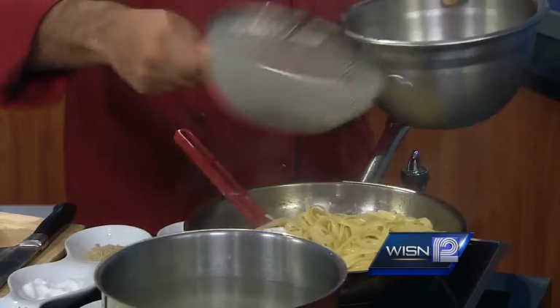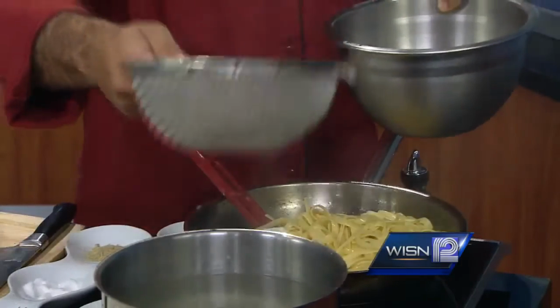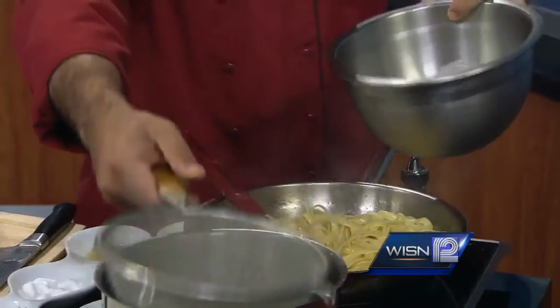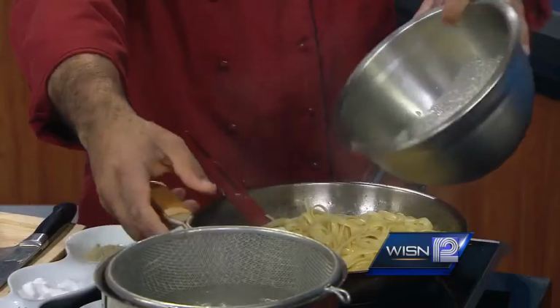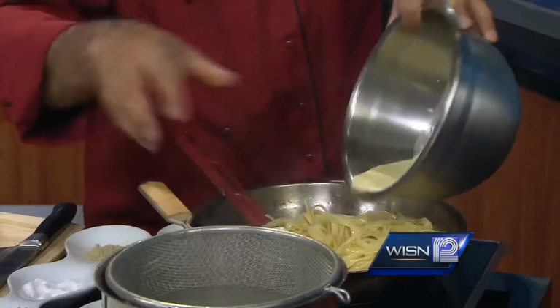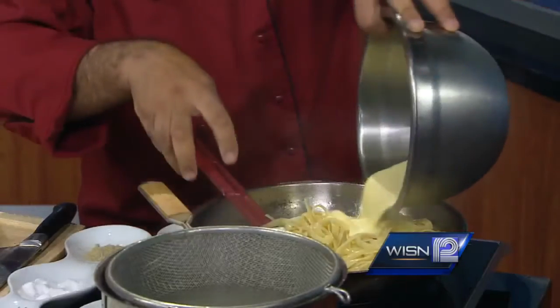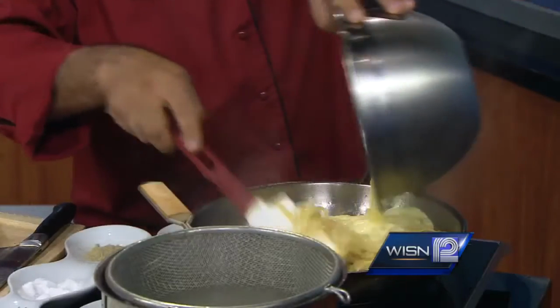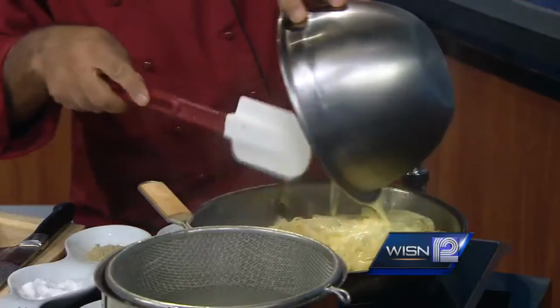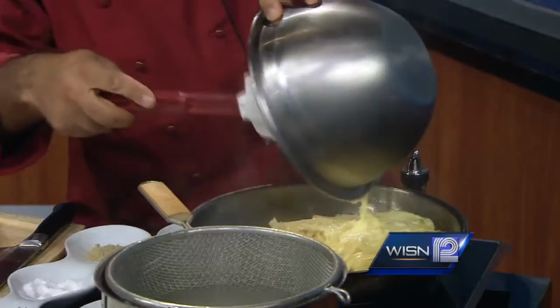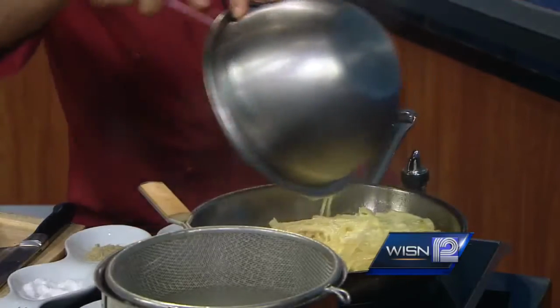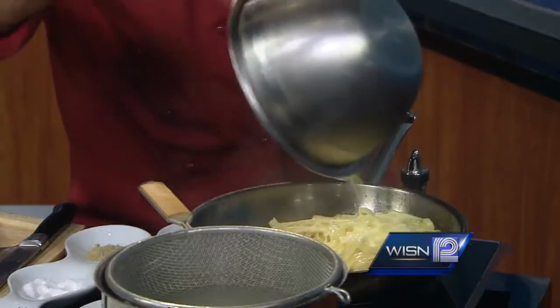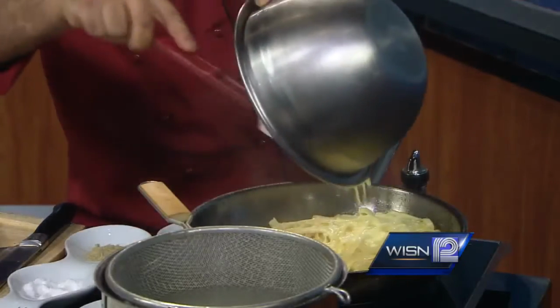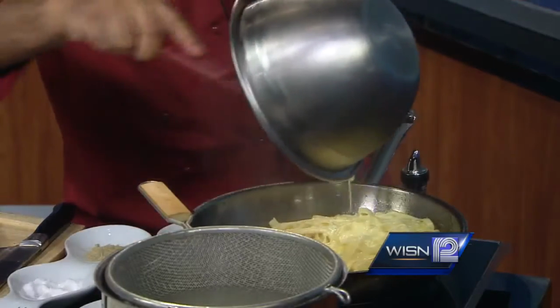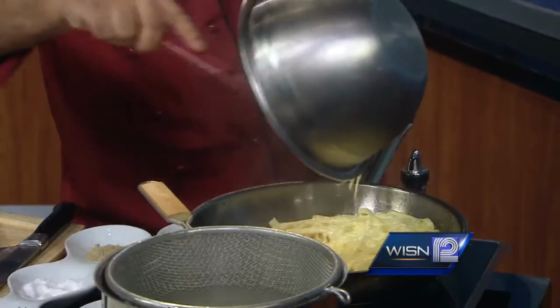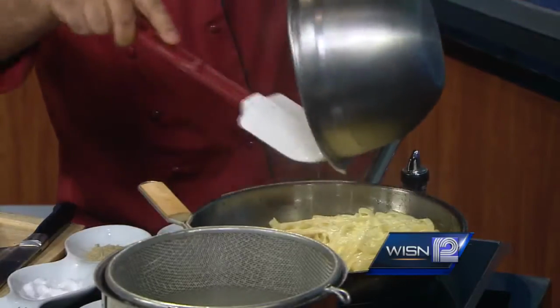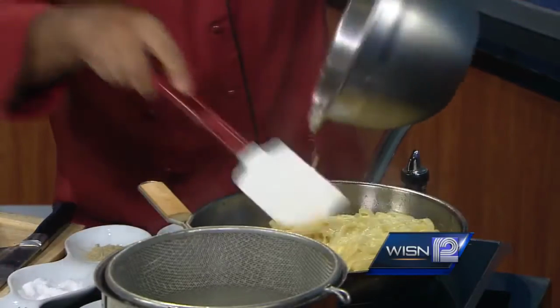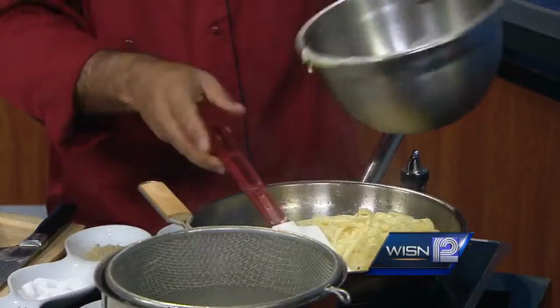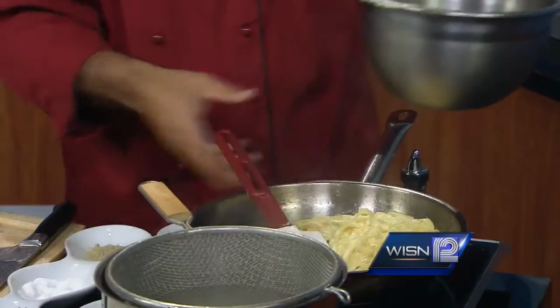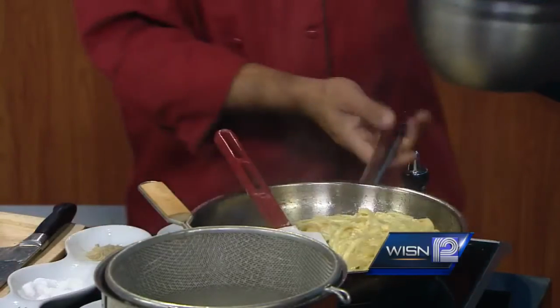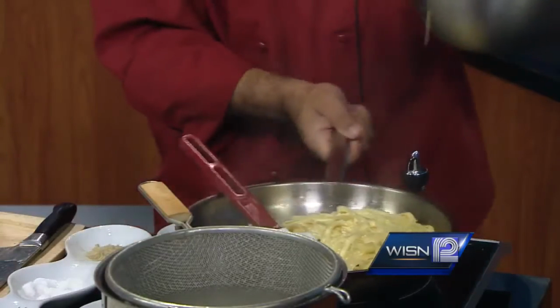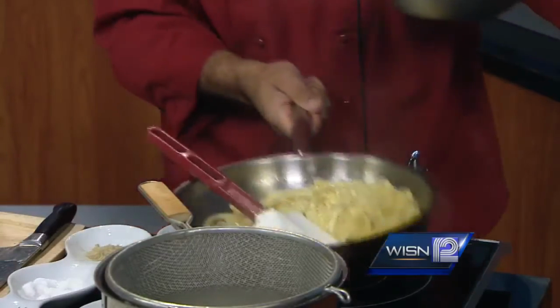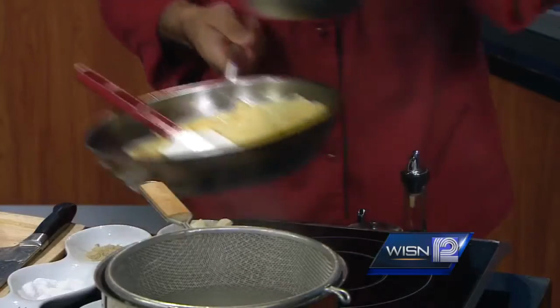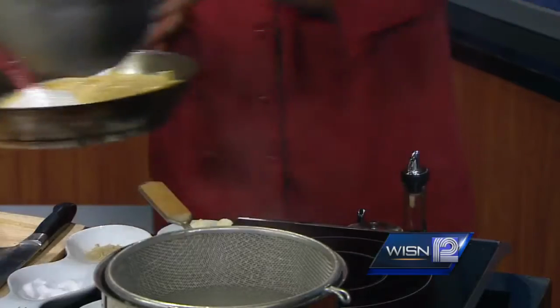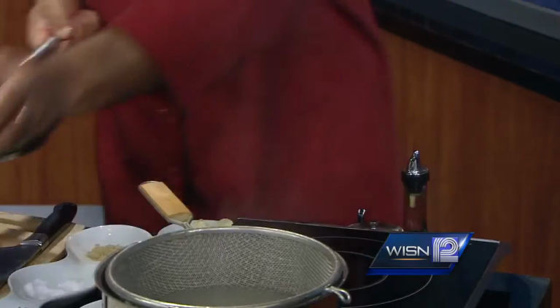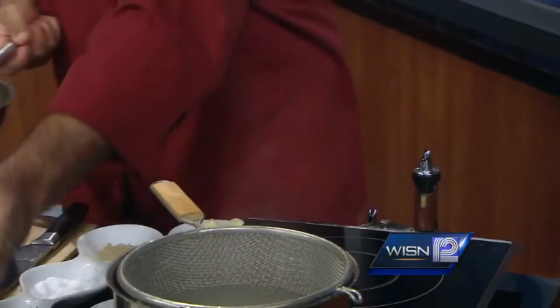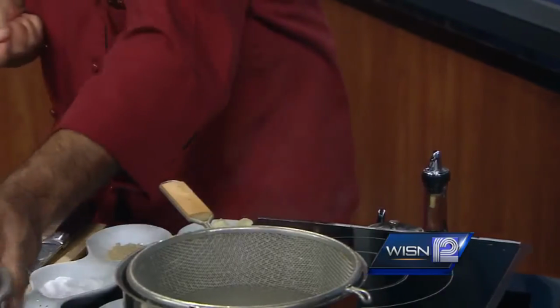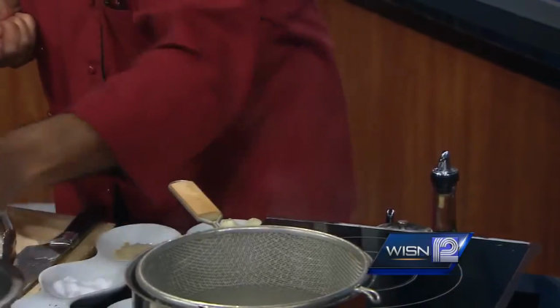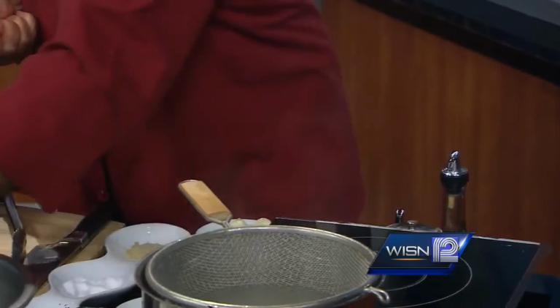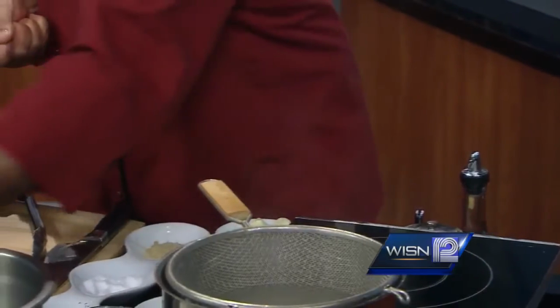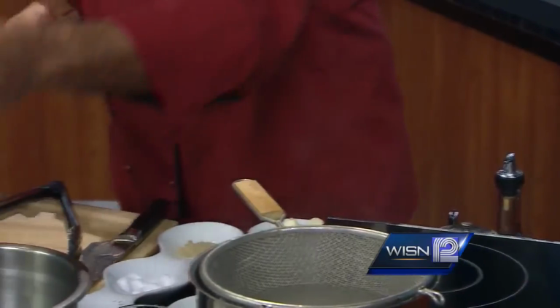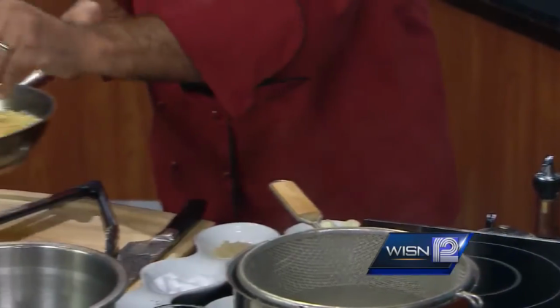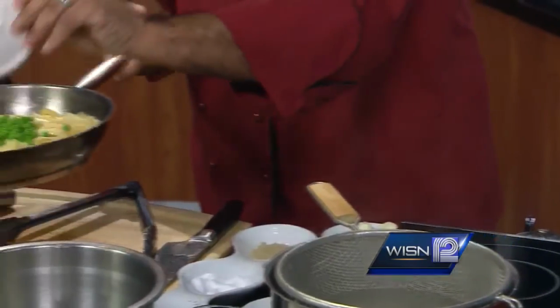The pasta goes in there and the egg yolk and the Parmesan on top. And immediately what you have to do is remove this and add the pieces.